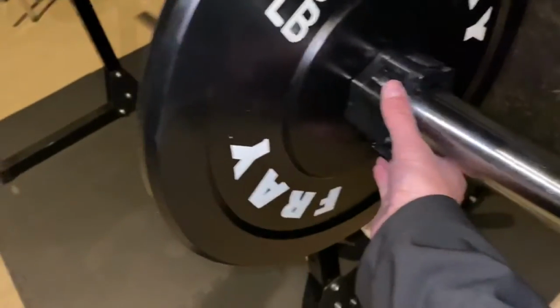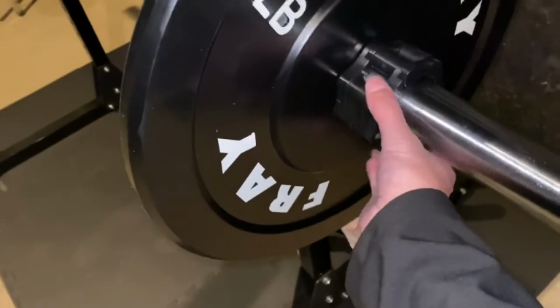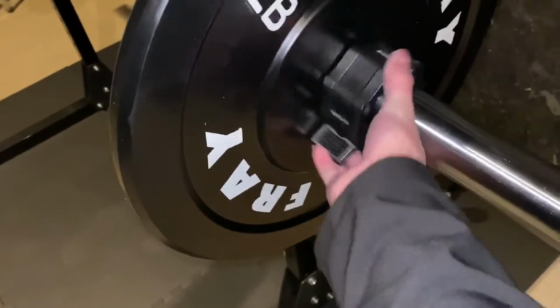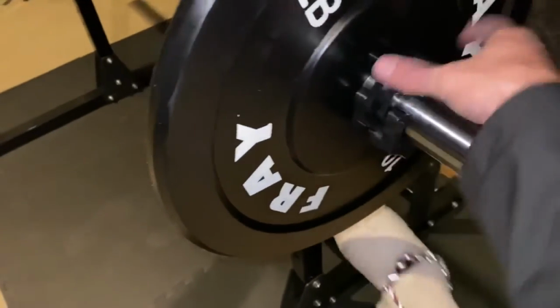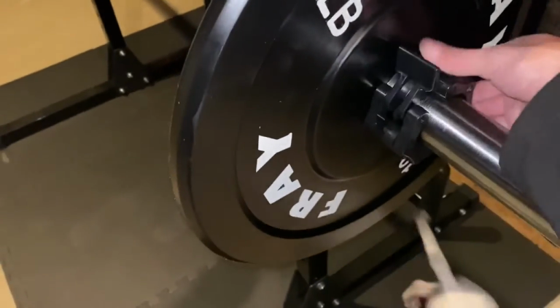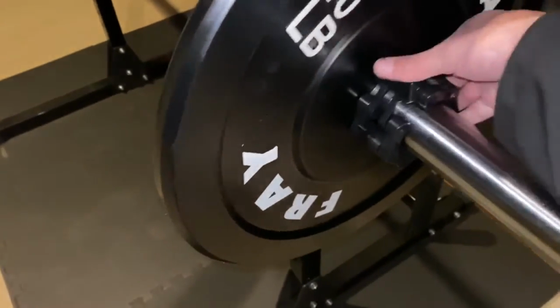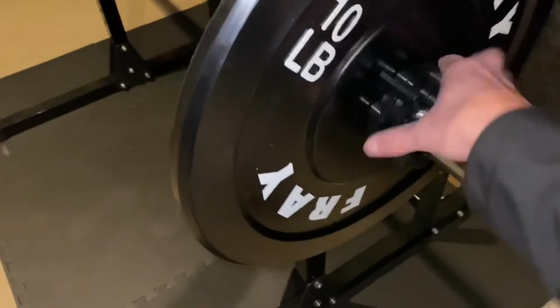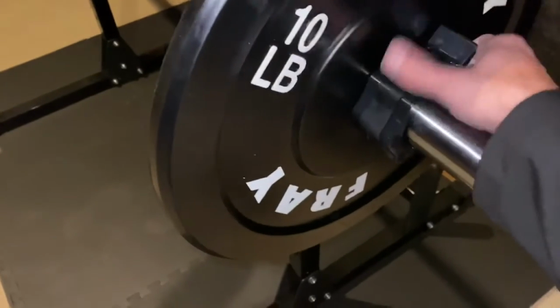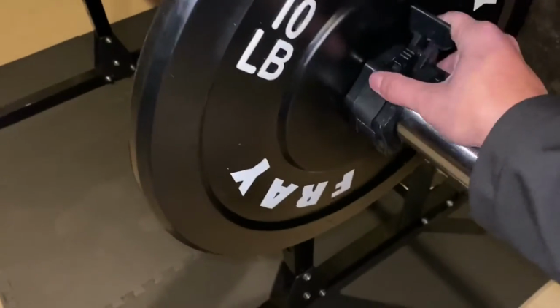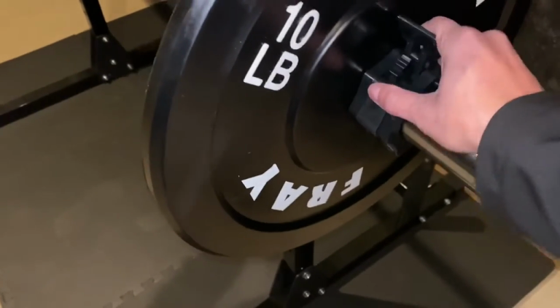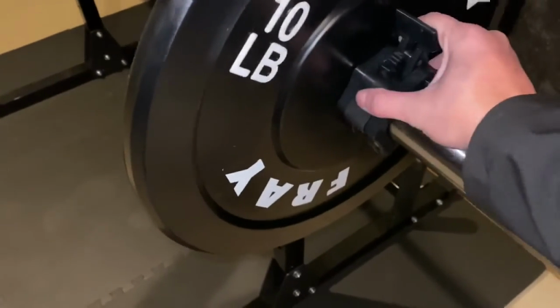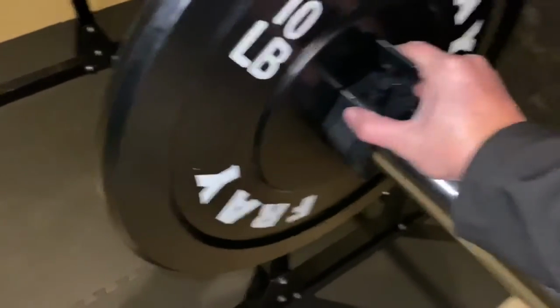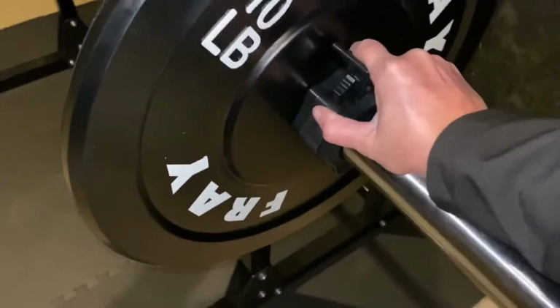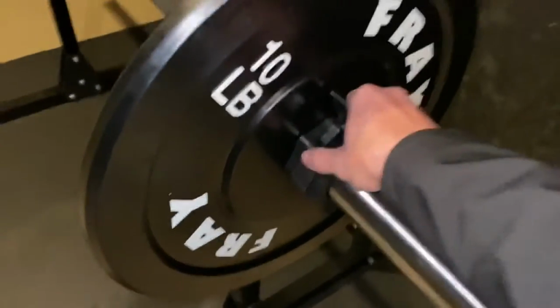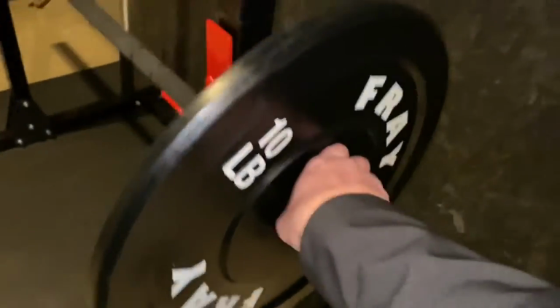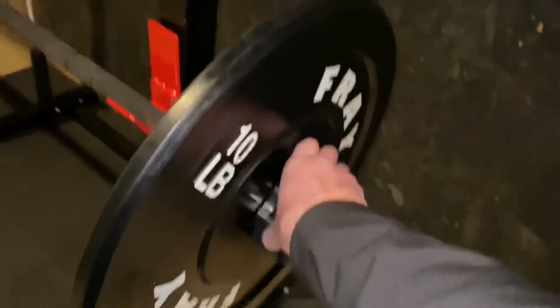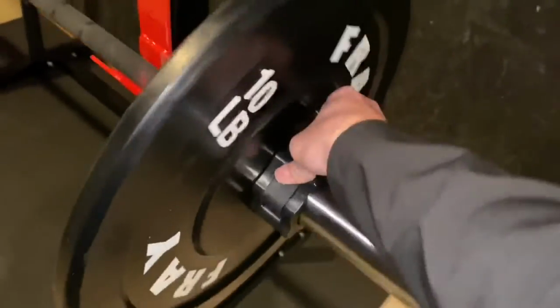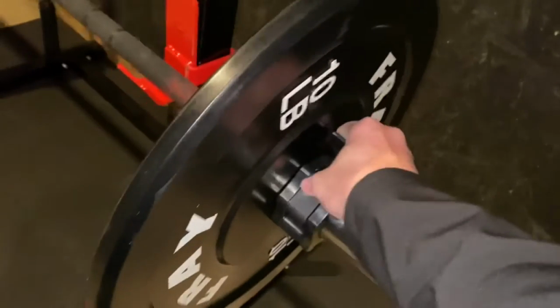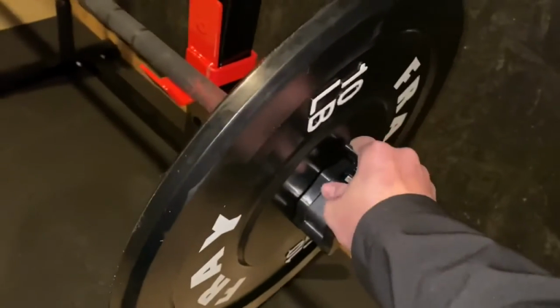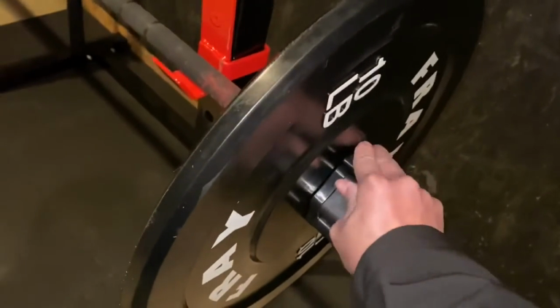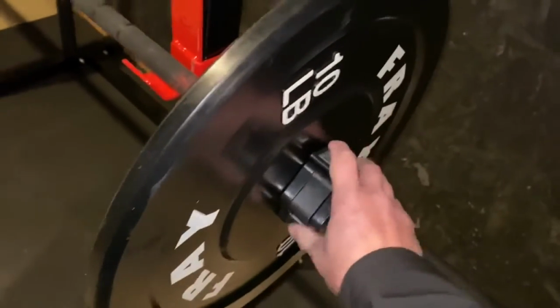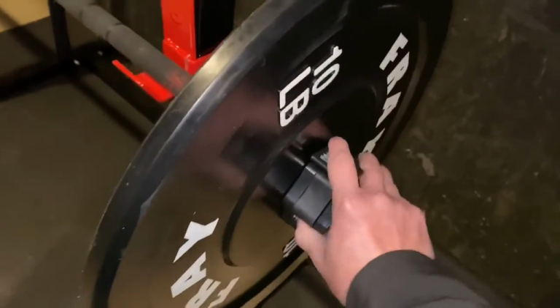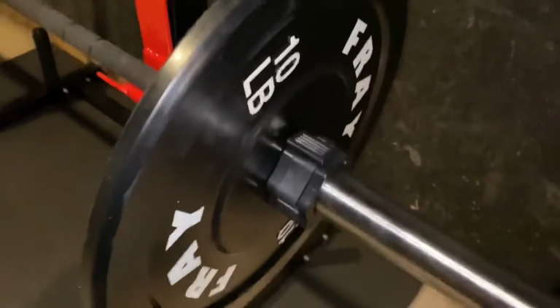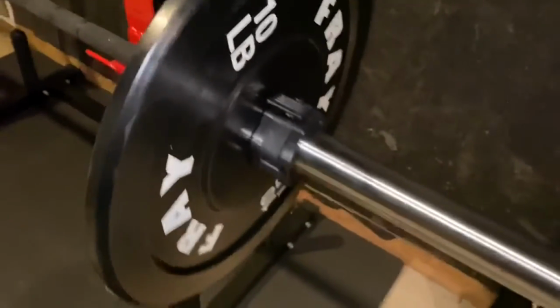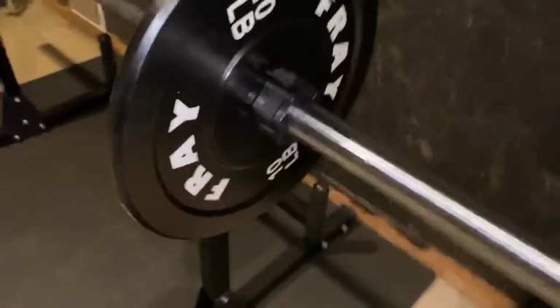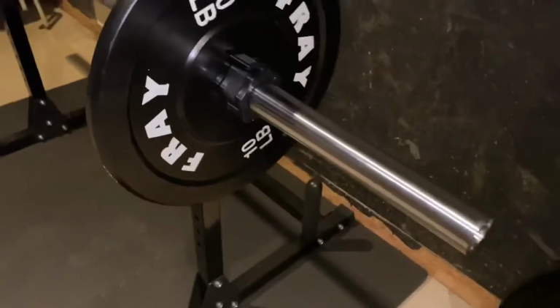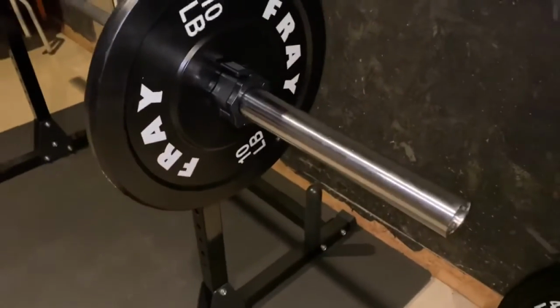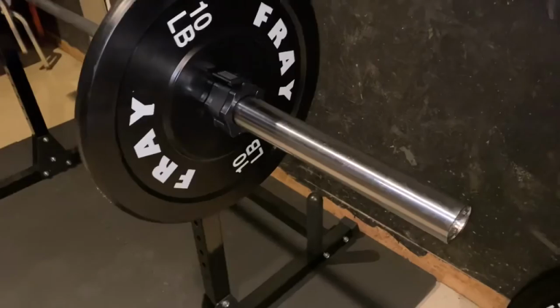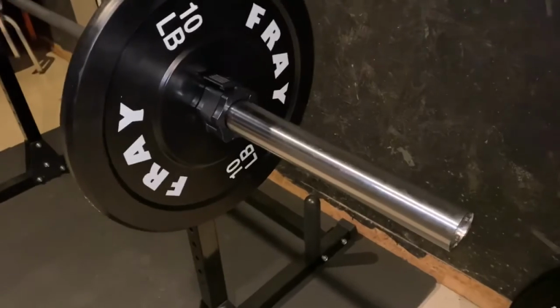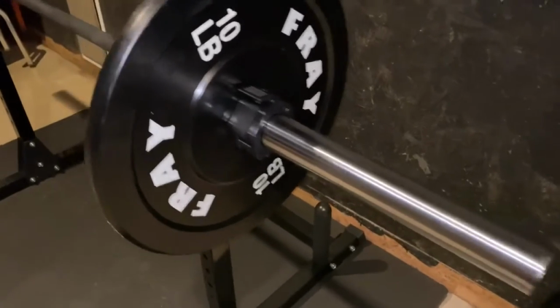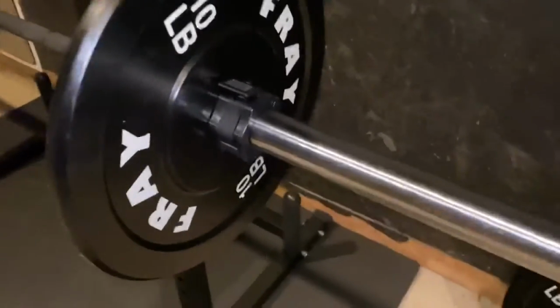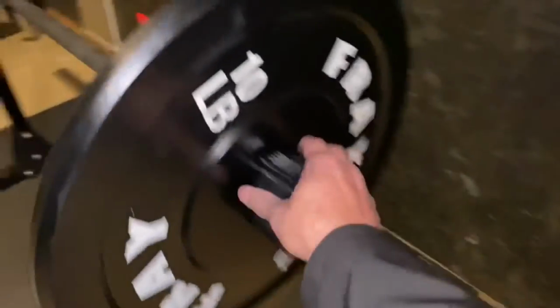Just go on there. See if I can do this one-handed. They're pretty tight, so they lock in. That way, plates don't slide off.